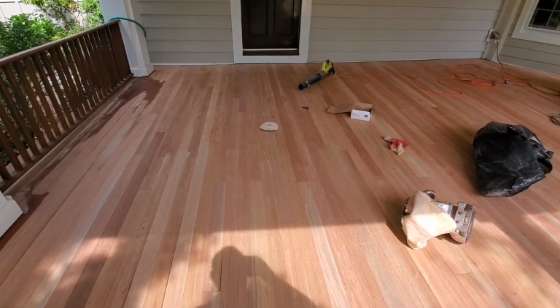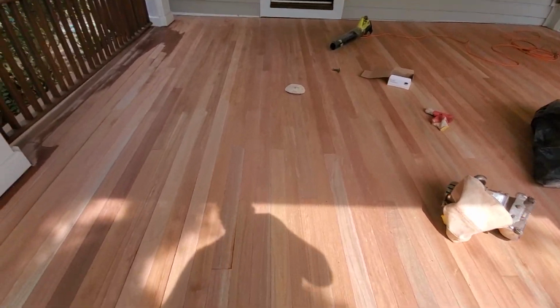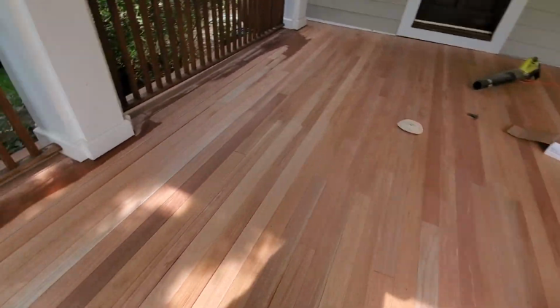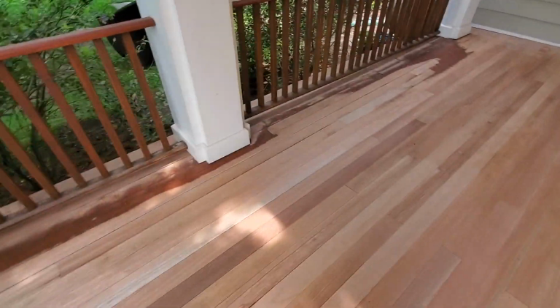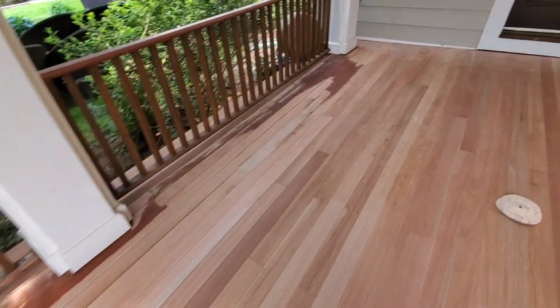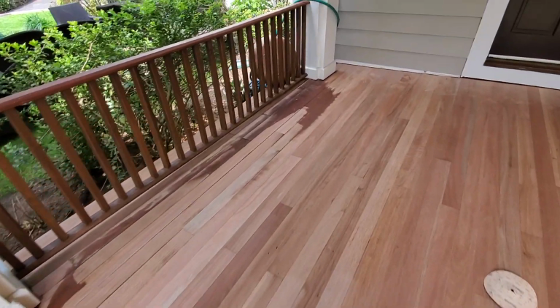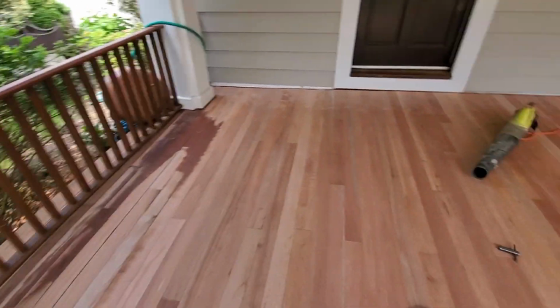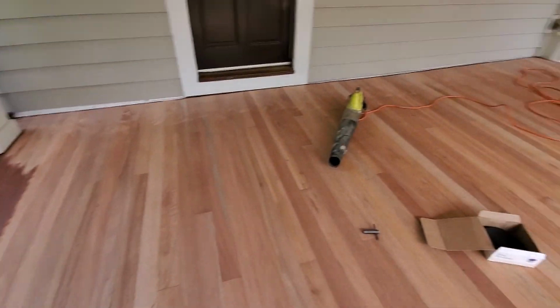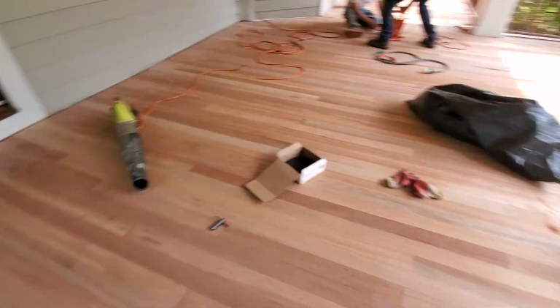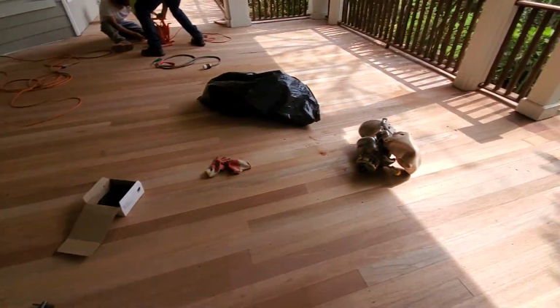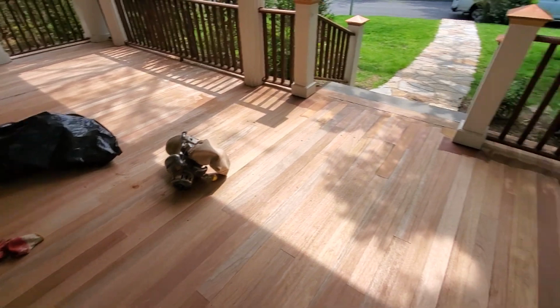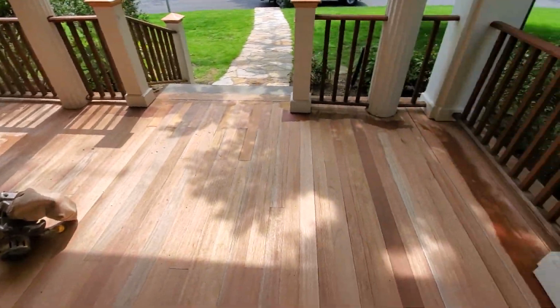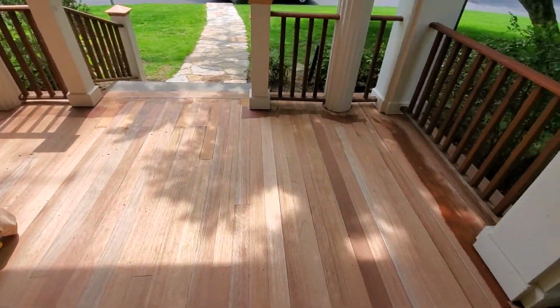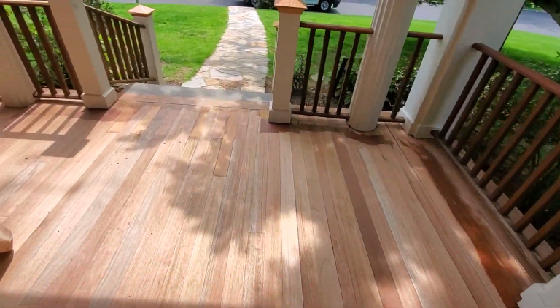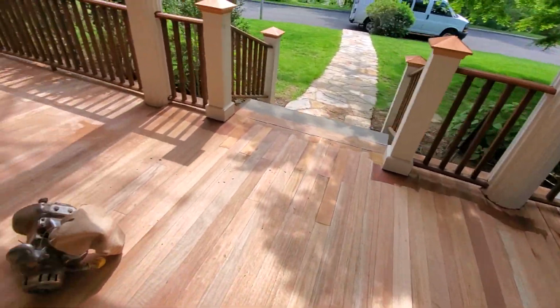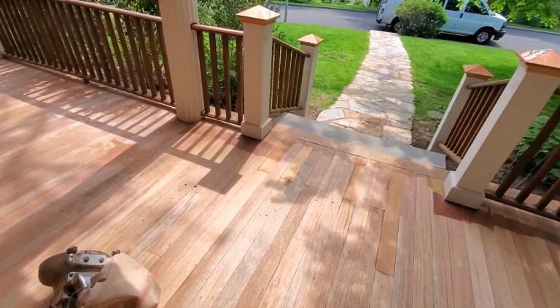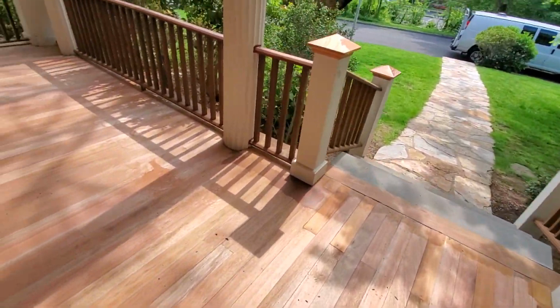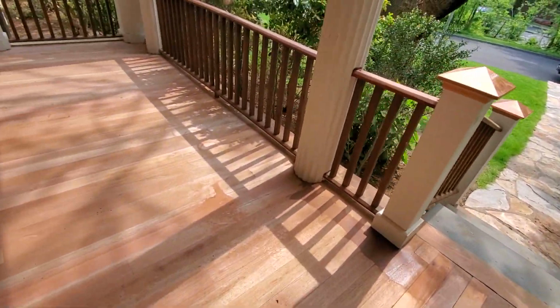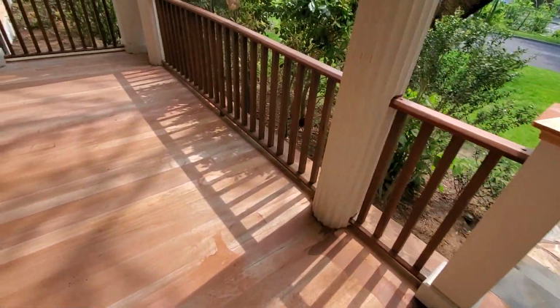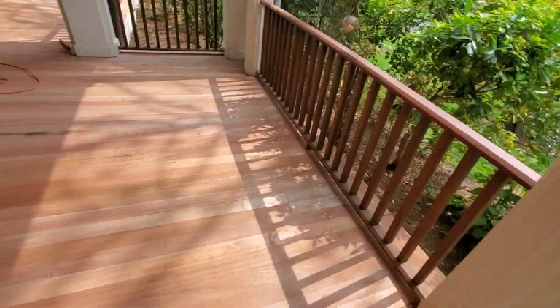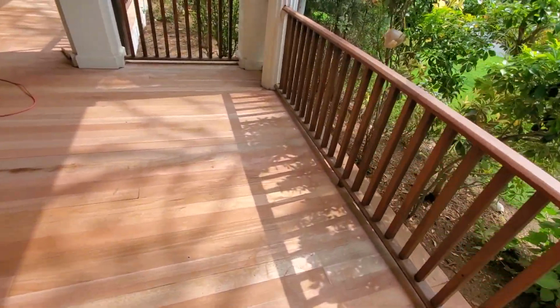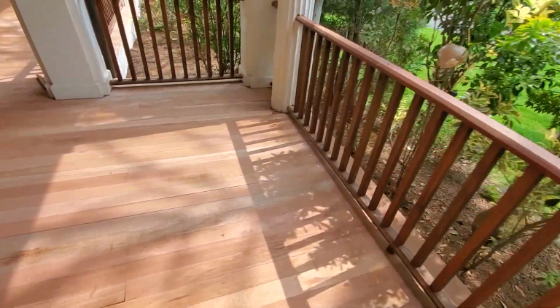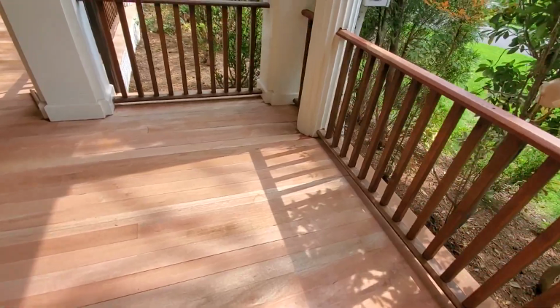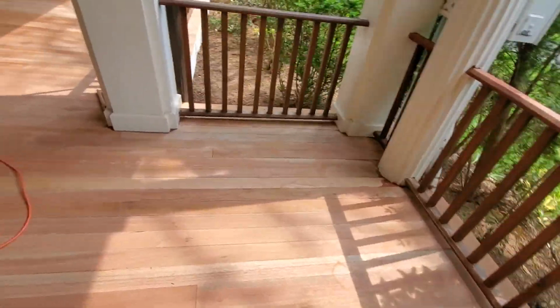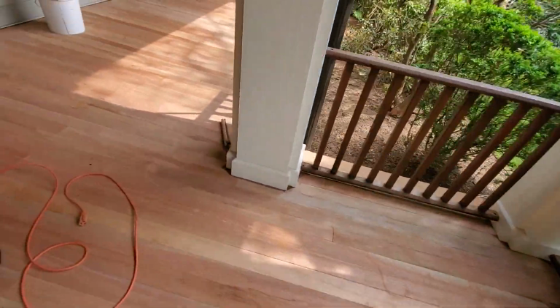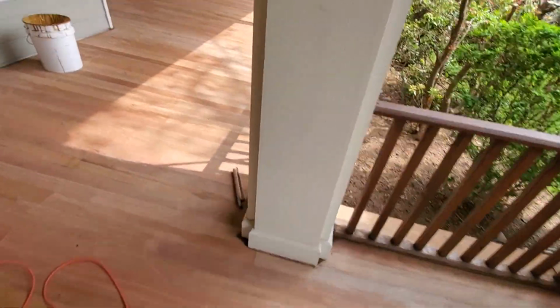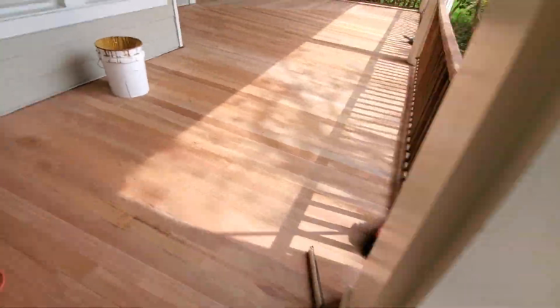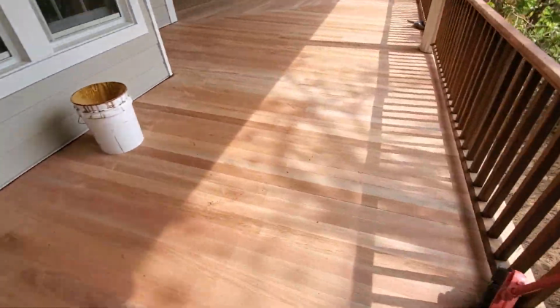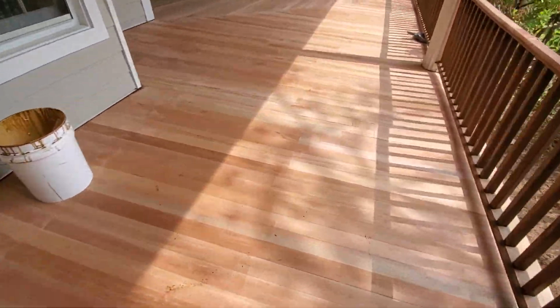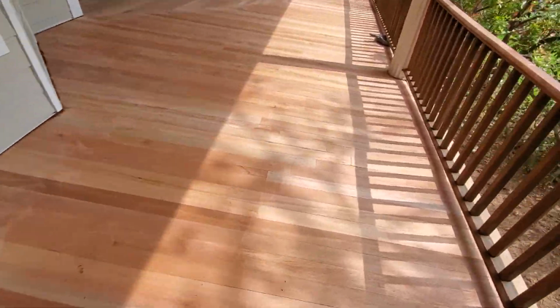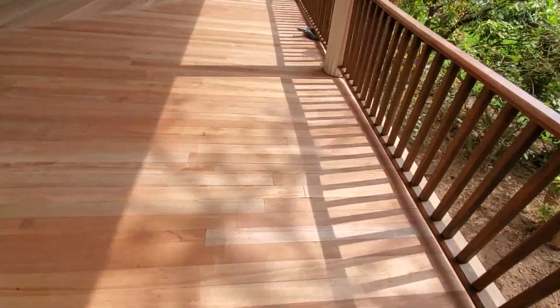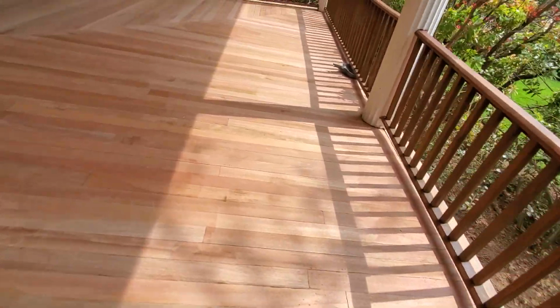All right, so far so good today. Didn't really feel like going for it on a Friday. We got 90% of it clean.